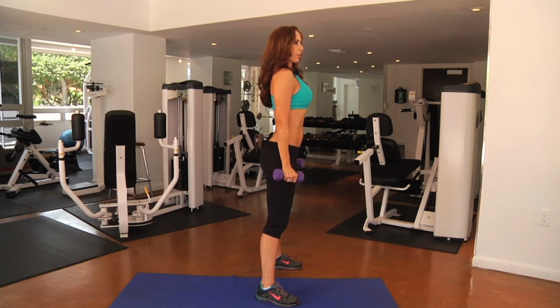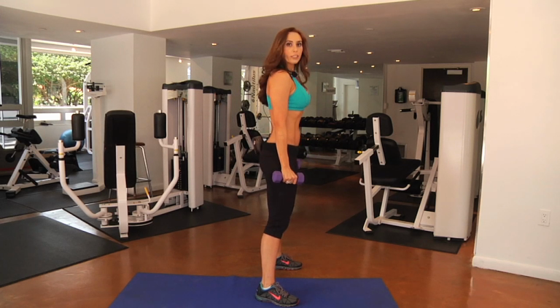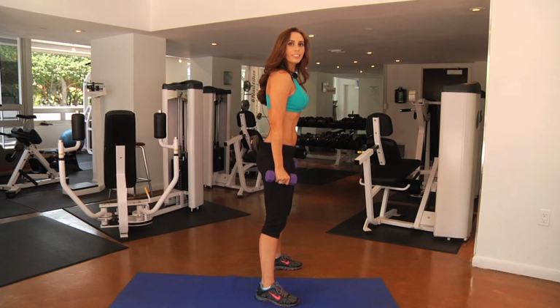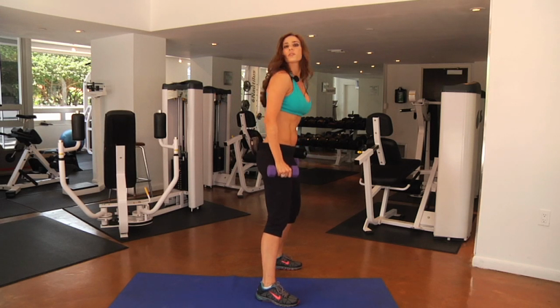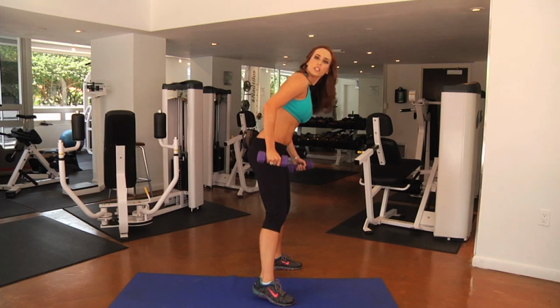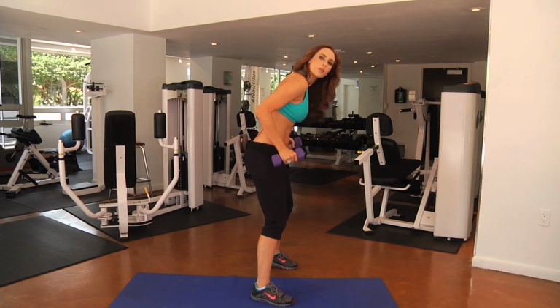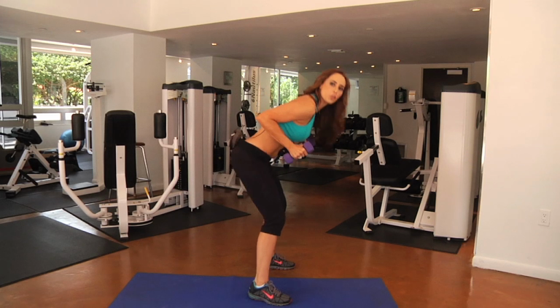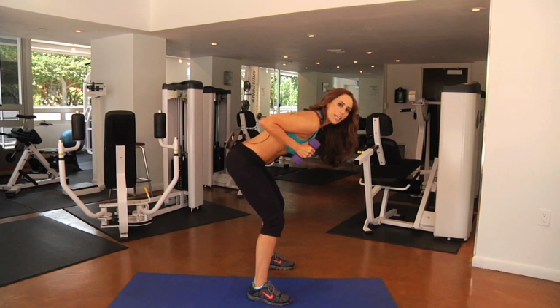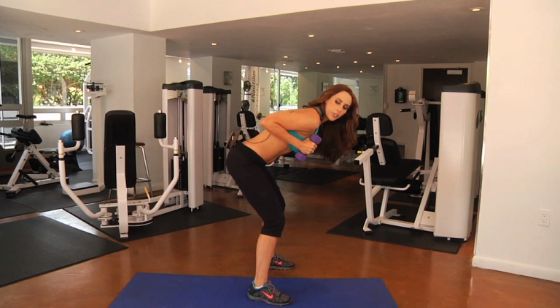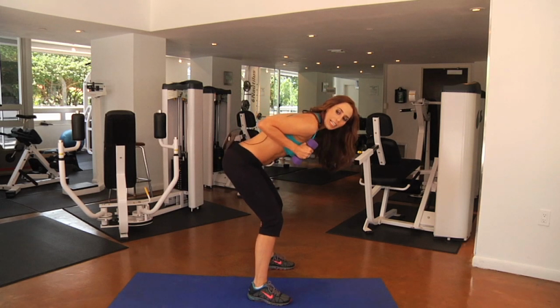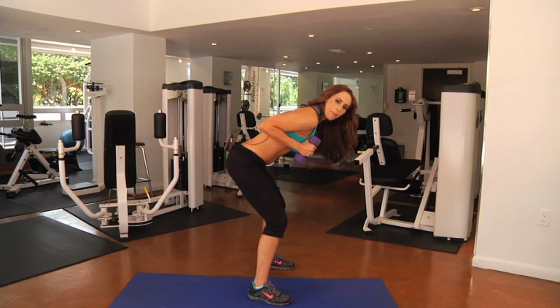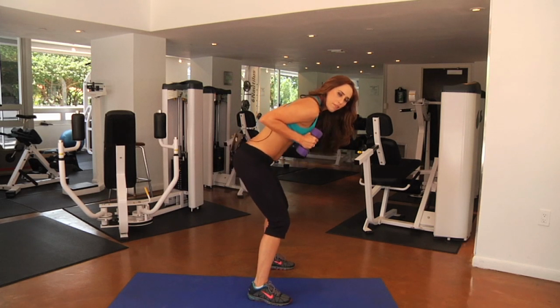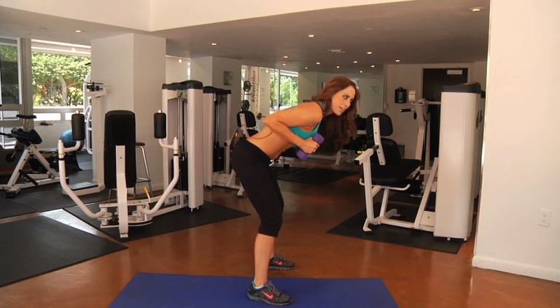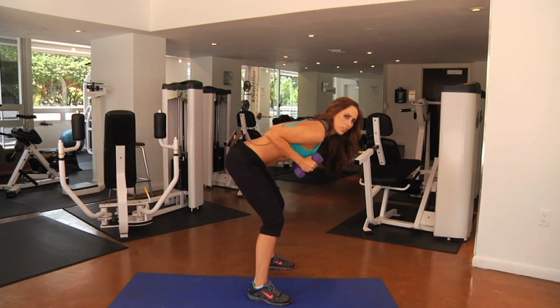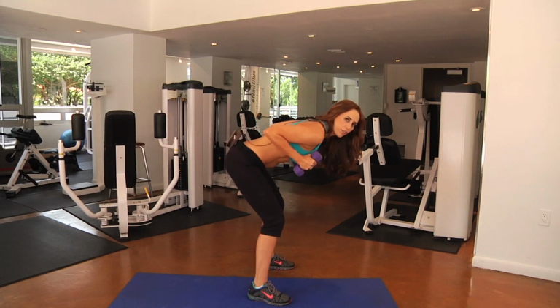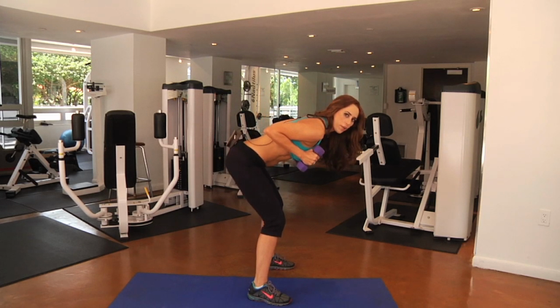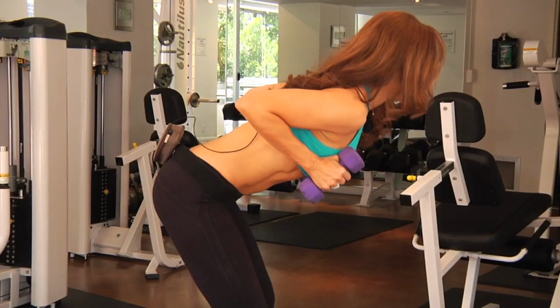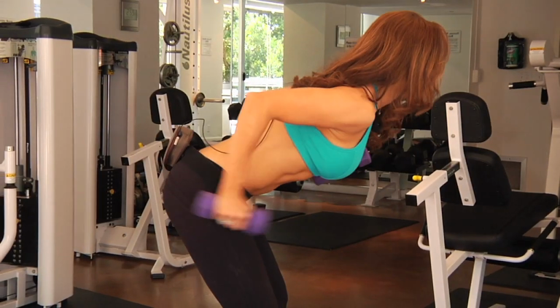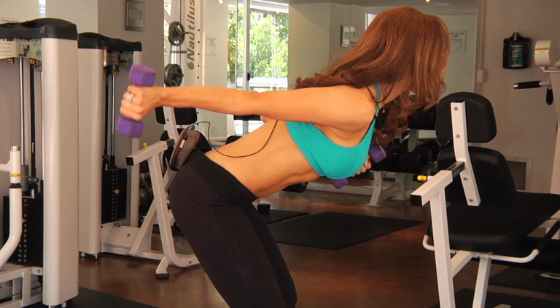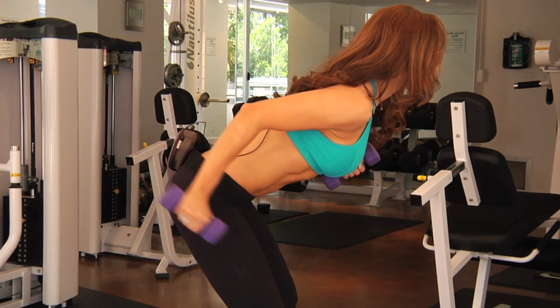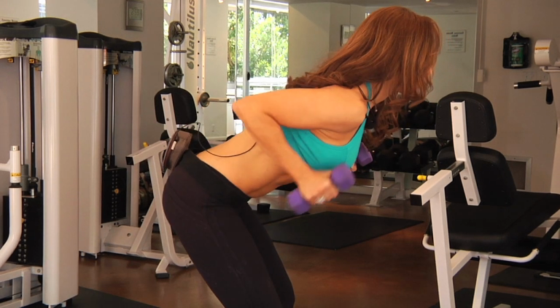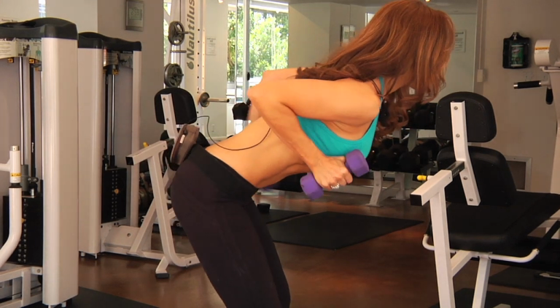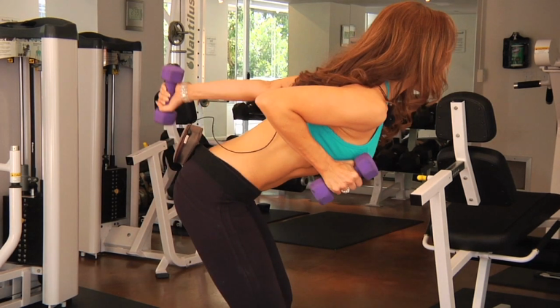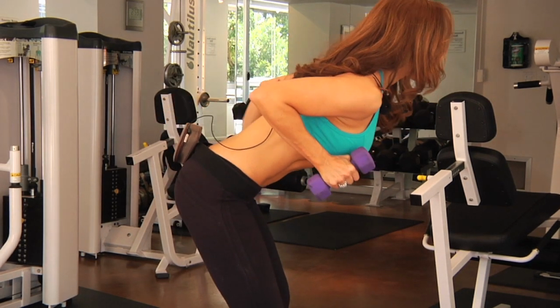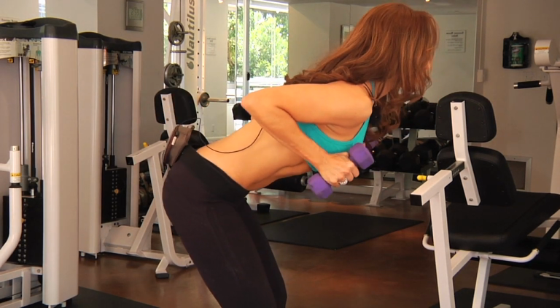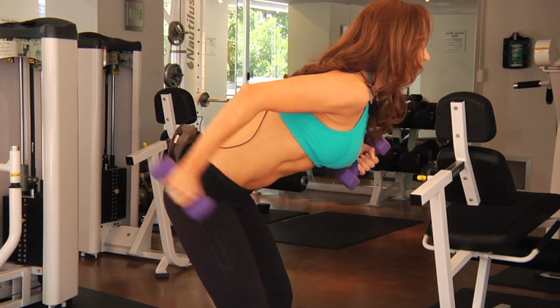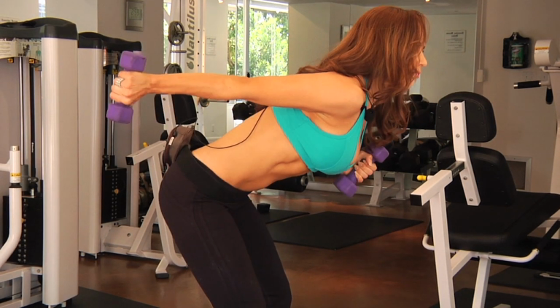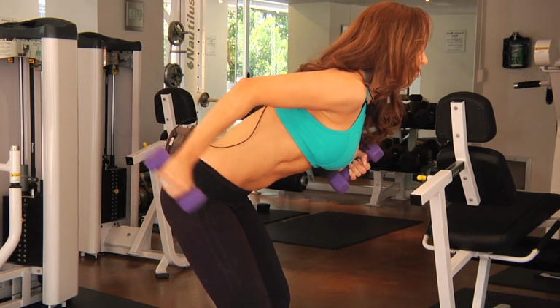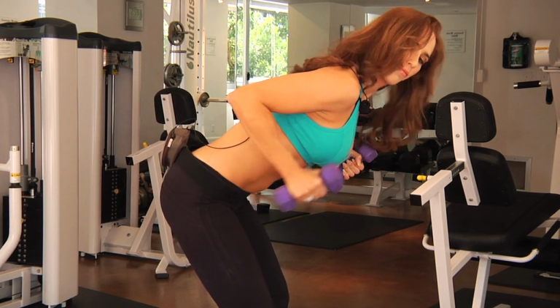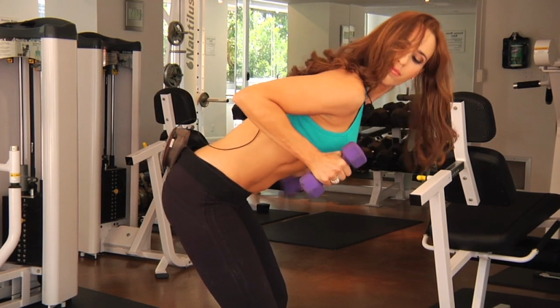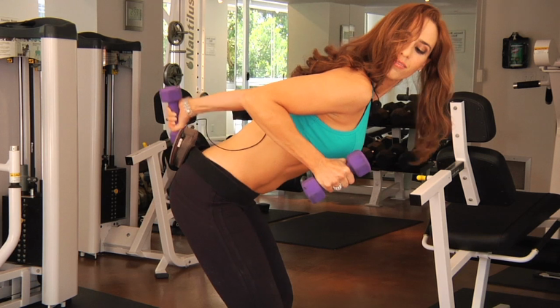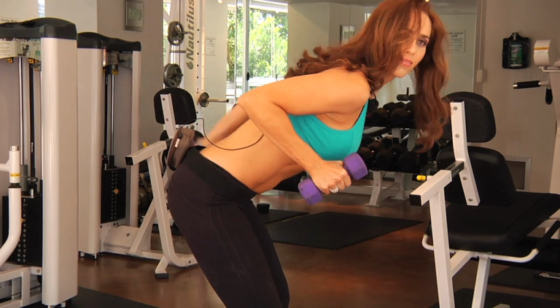The third exercise to increase your range of motion would be your tricep kickbacks. You're going to get low to the floor, extend one arm straight back, and bring it right back in. You can alternate sides or do them both together.